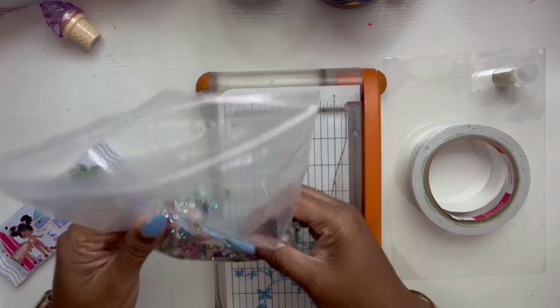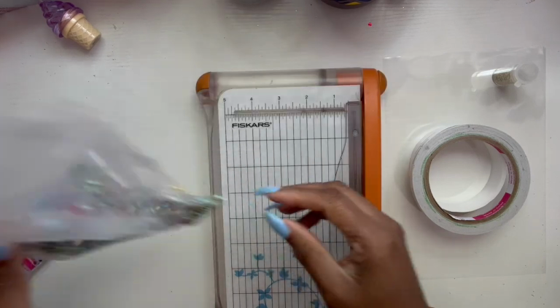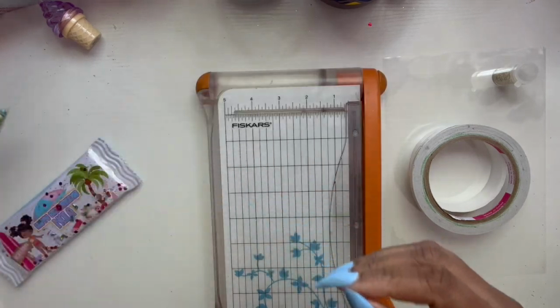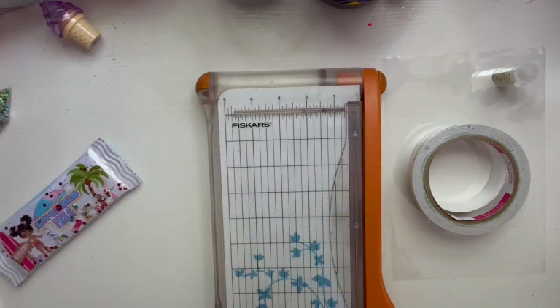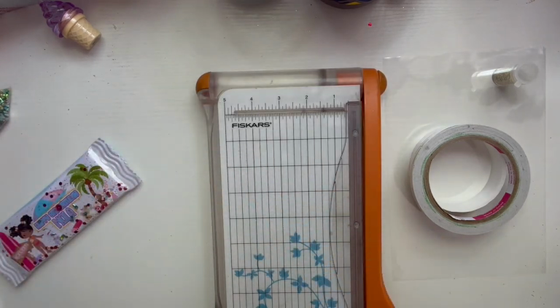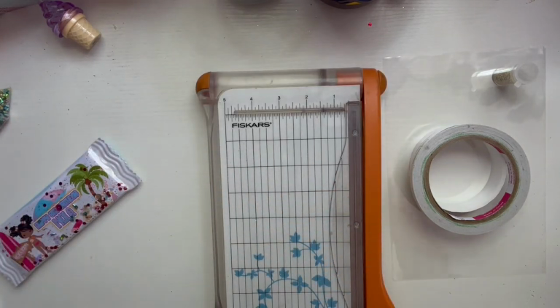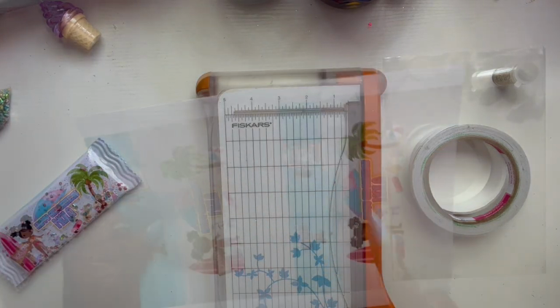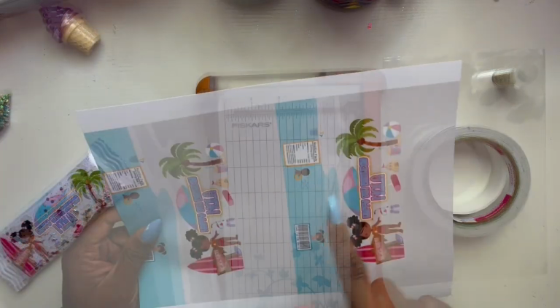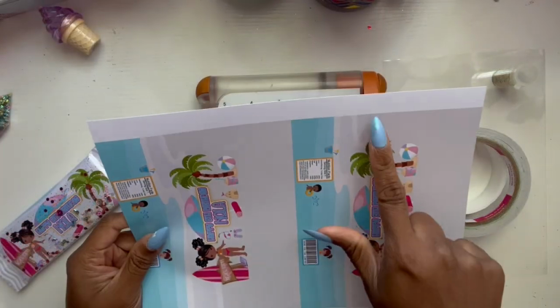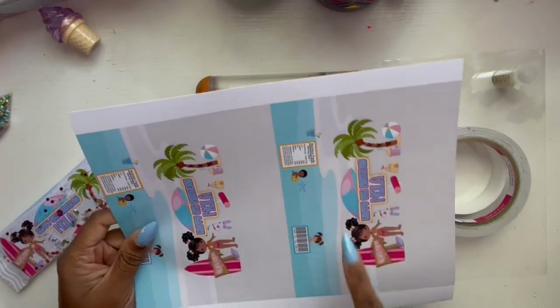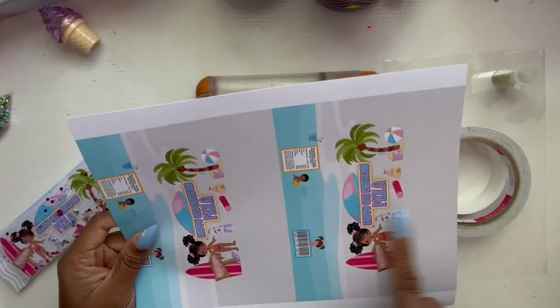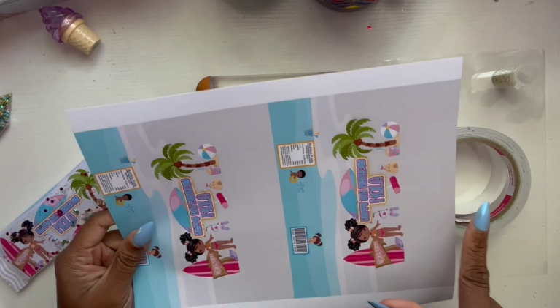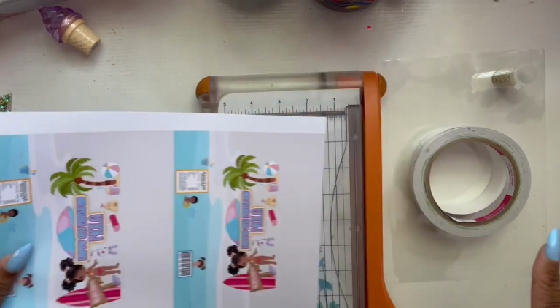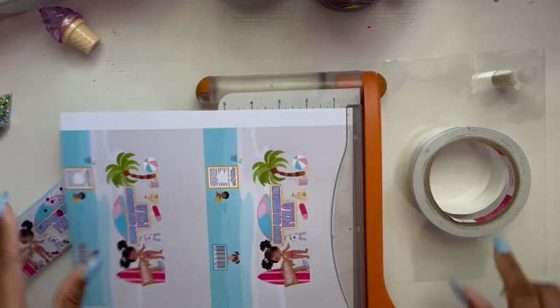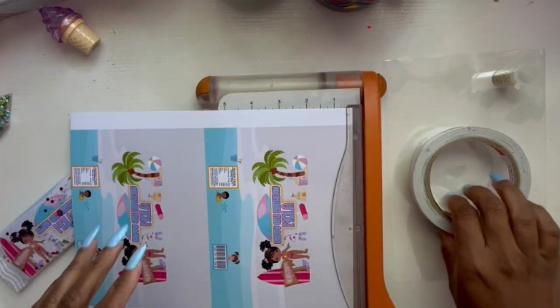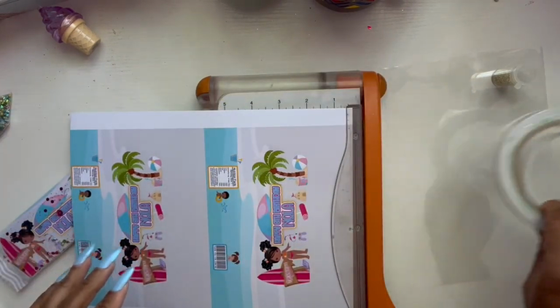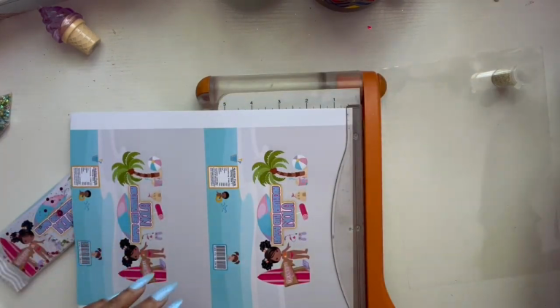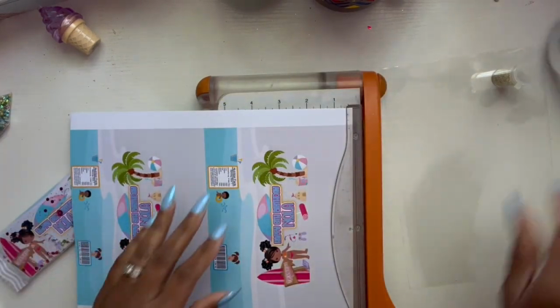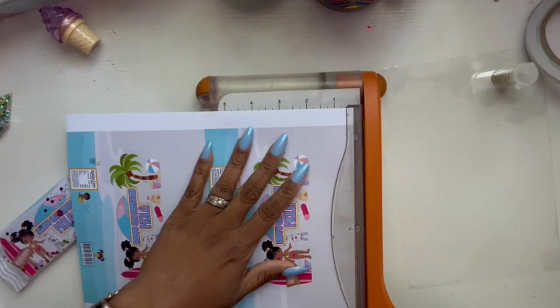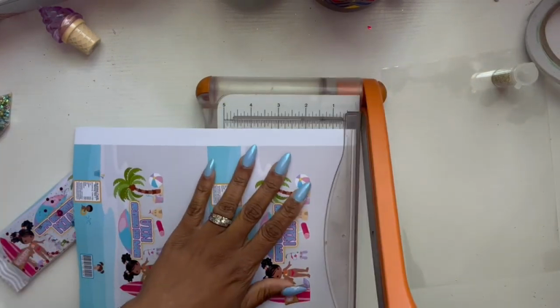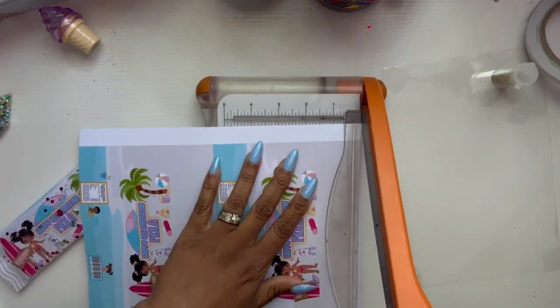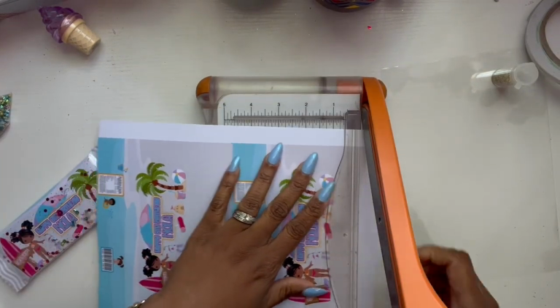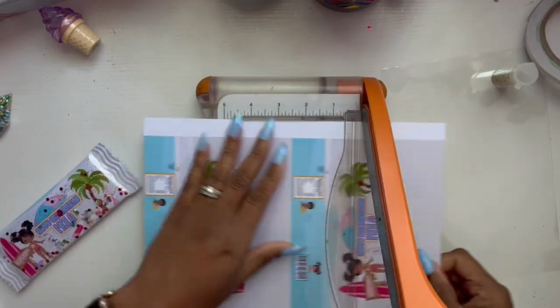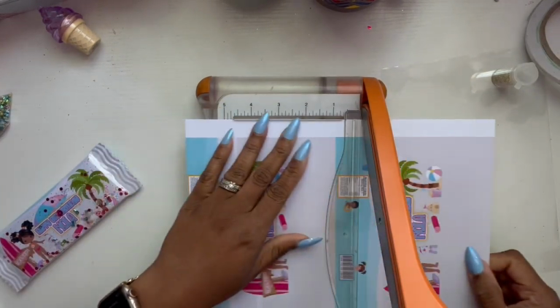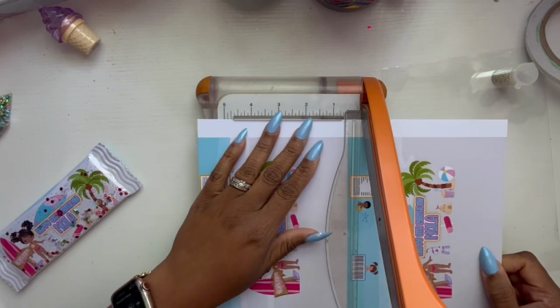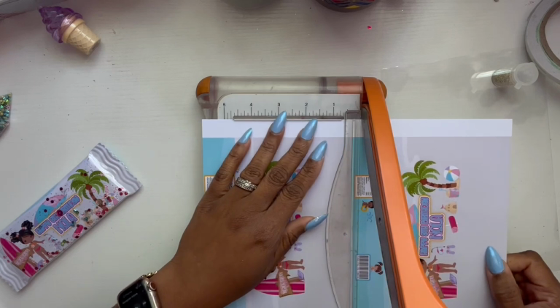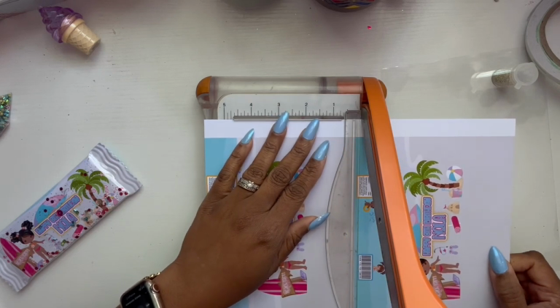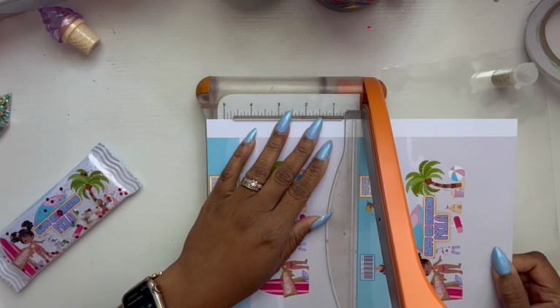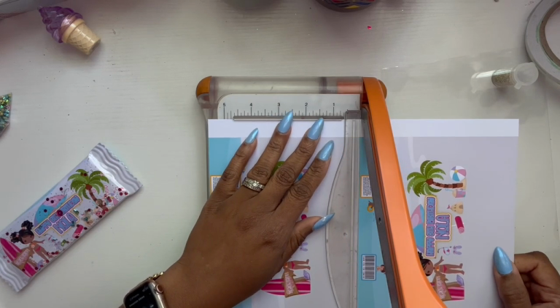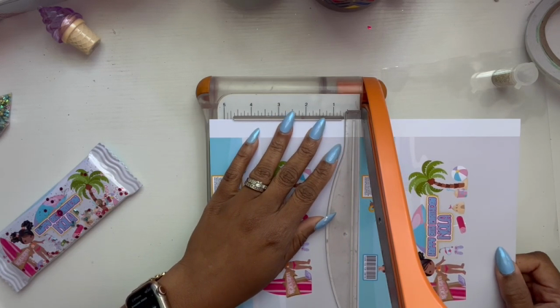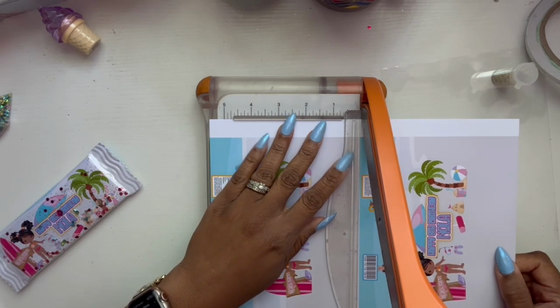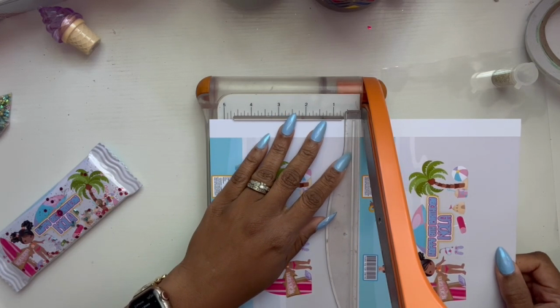Each label is seven inches by 5.5 inches. I did this in Photoshop, but of course you could use Canva, Microsoft Word, or whatever you have.